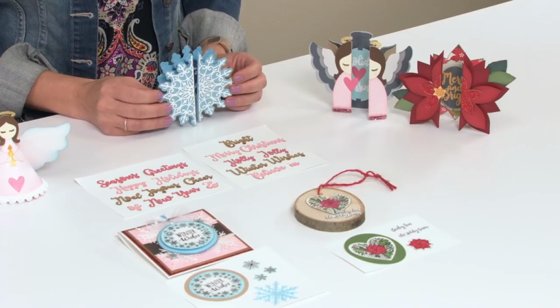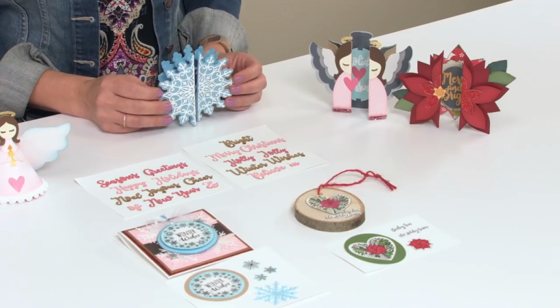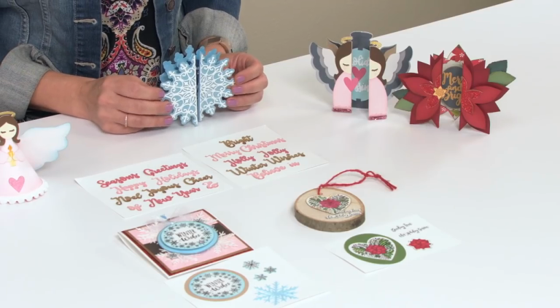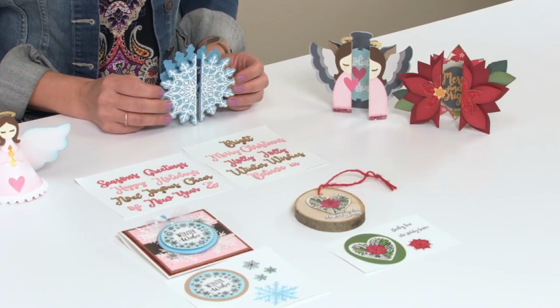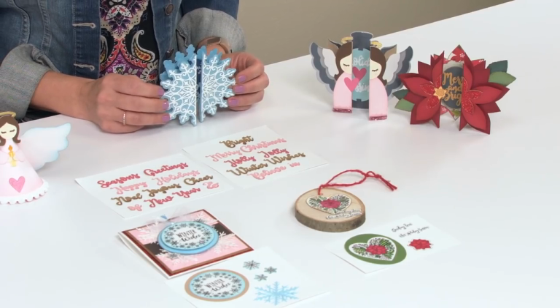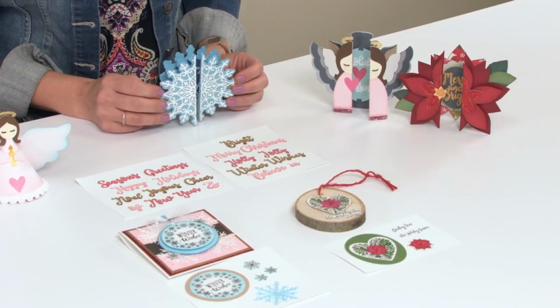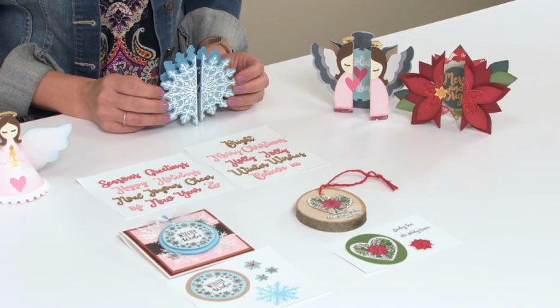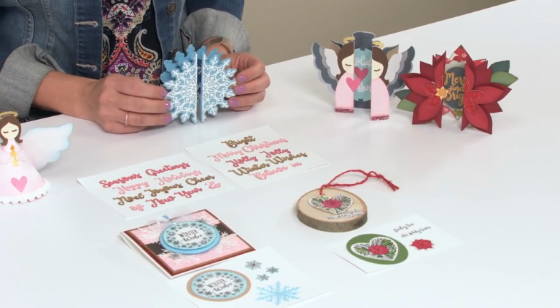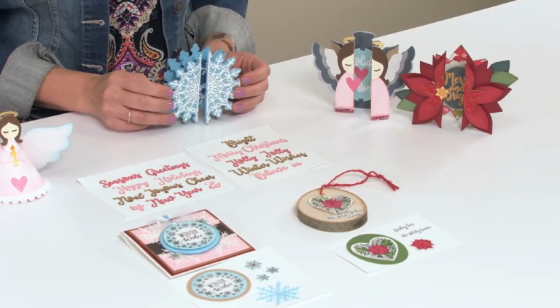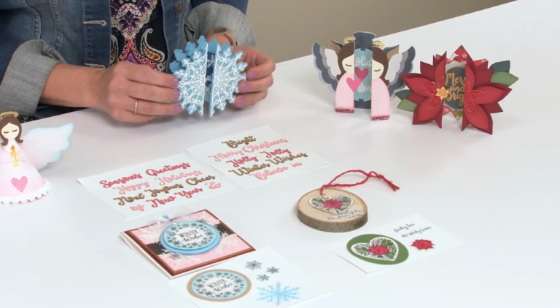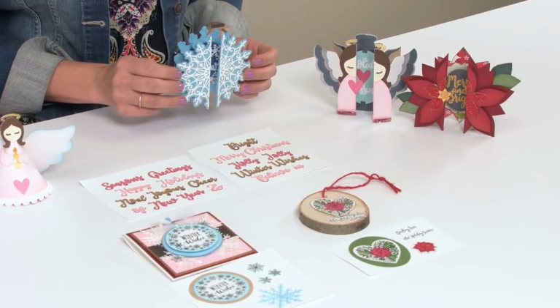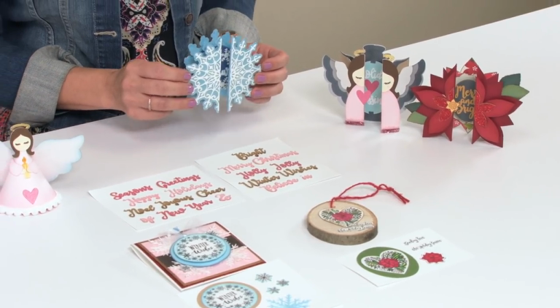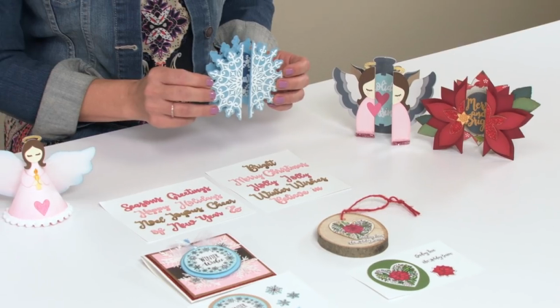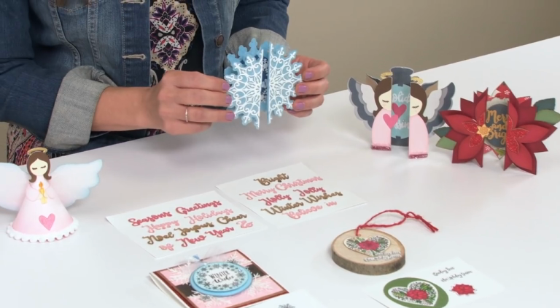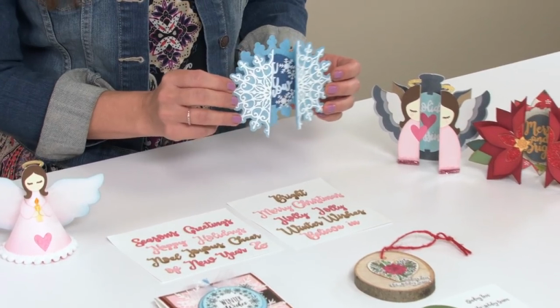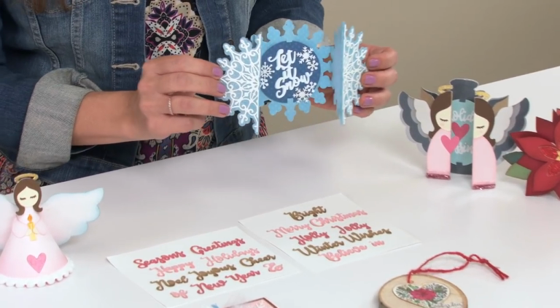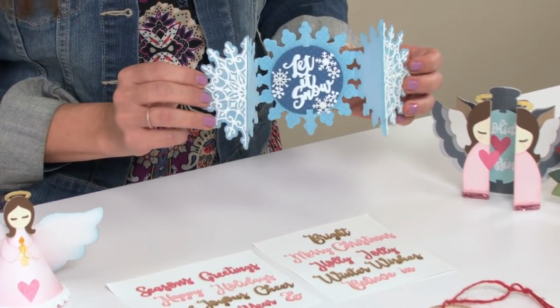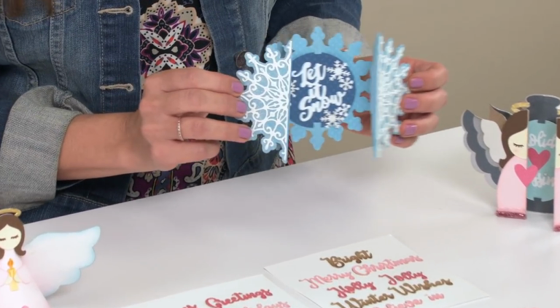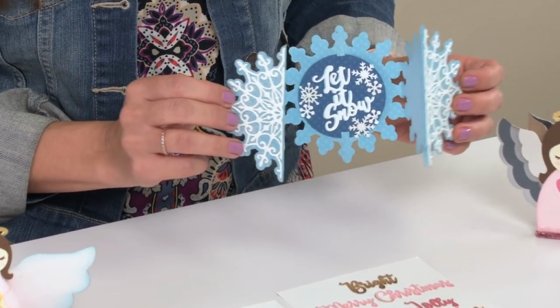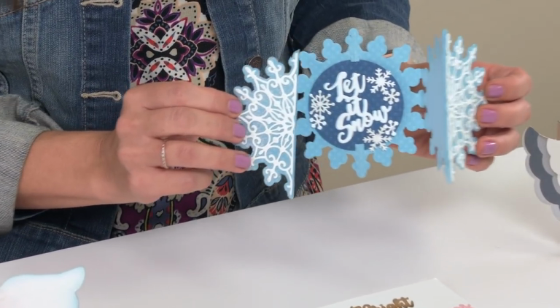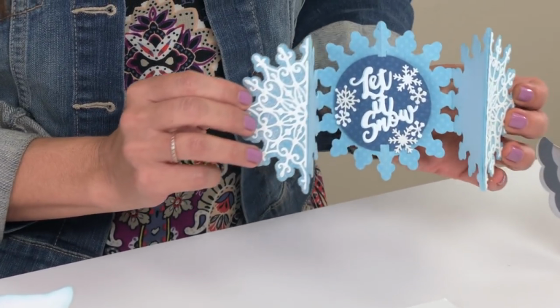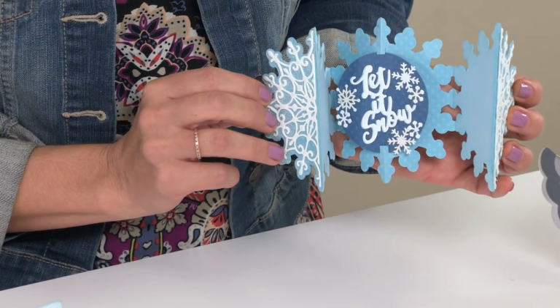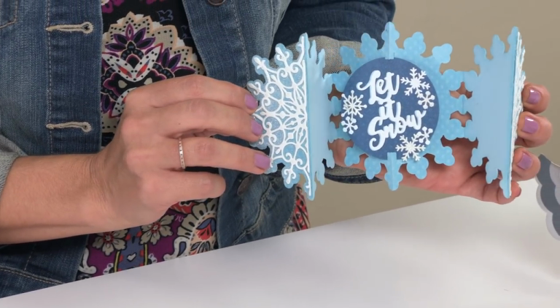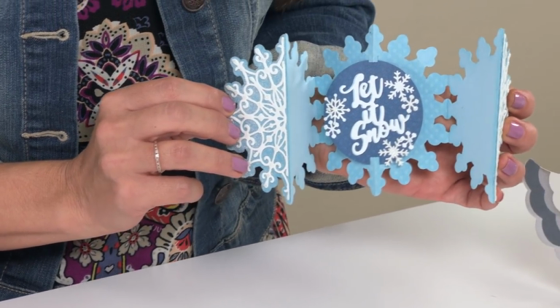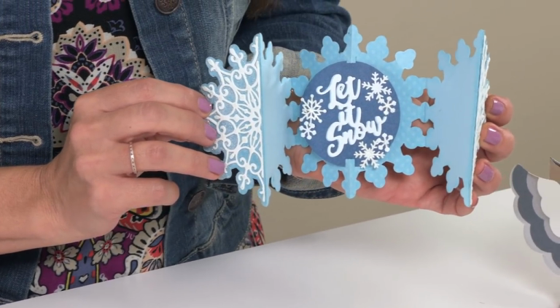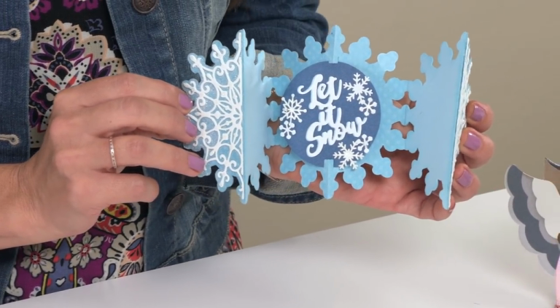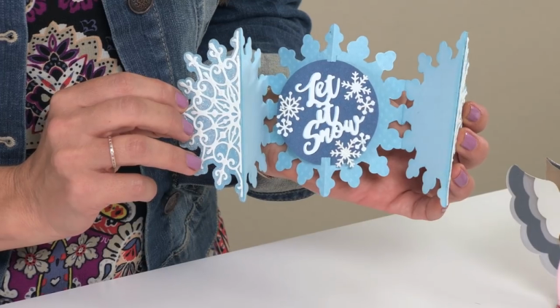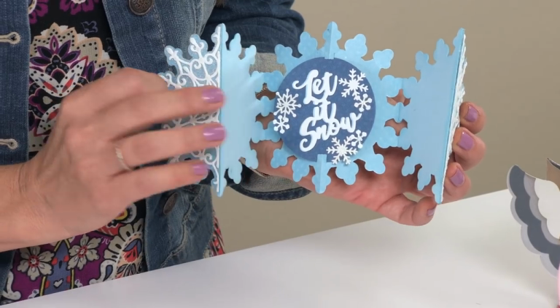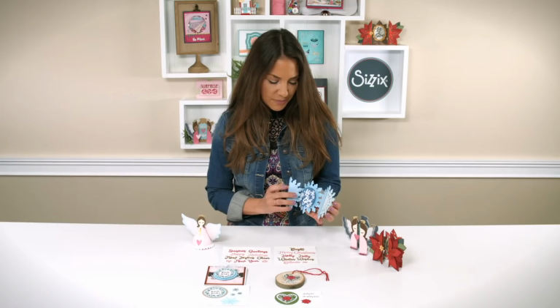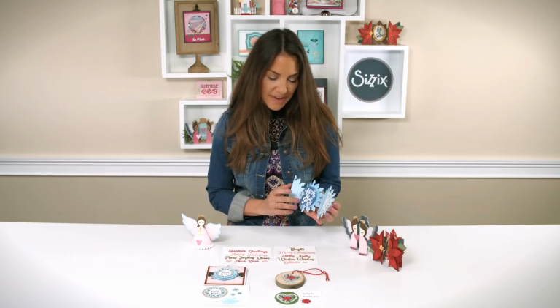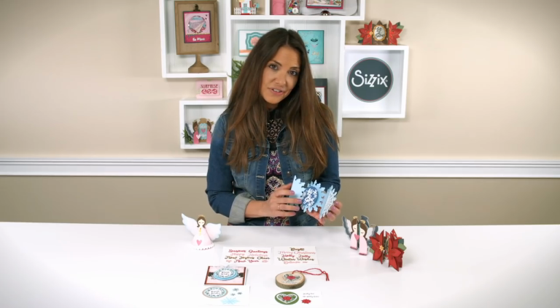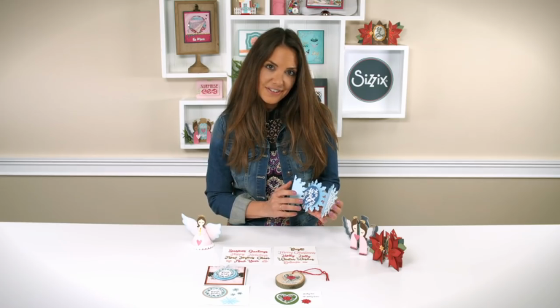Holiday Blessings features three brand new fold-along card designs. If you're not familiar with fold-along cards, they are an extended, interactive card base that has a pop-out label shape that's perfect for expressing messages or sentiments.